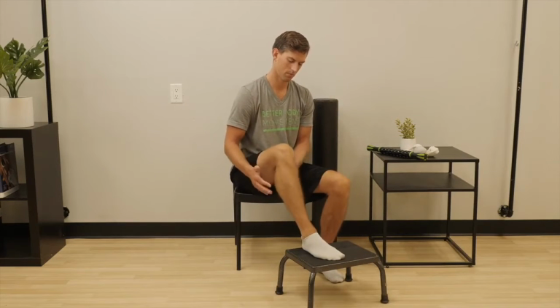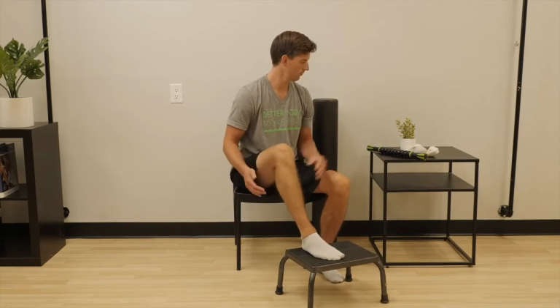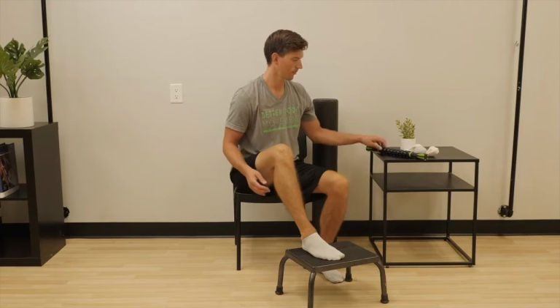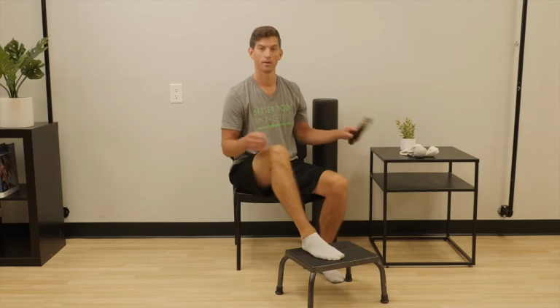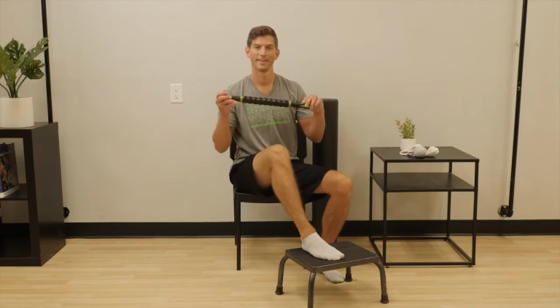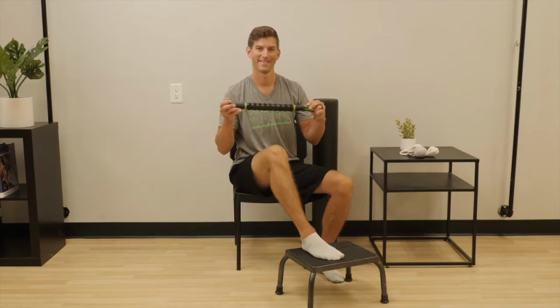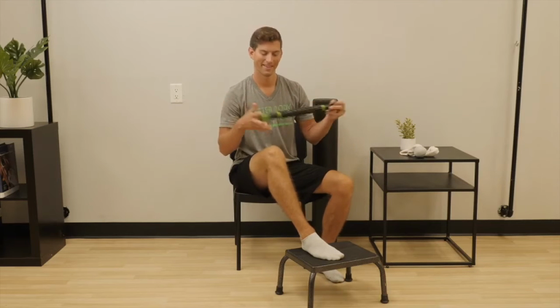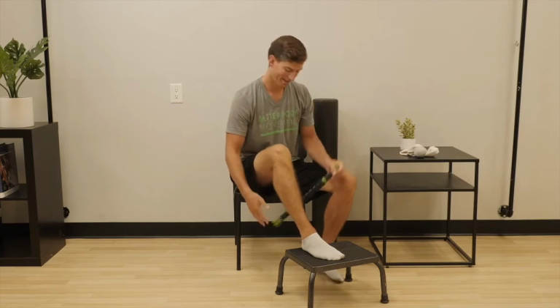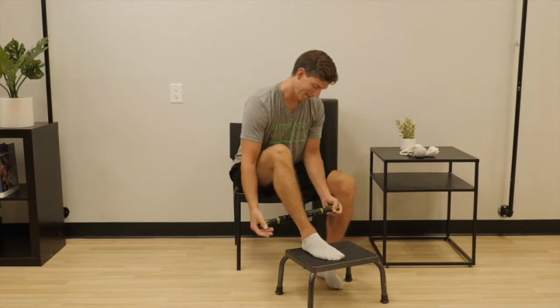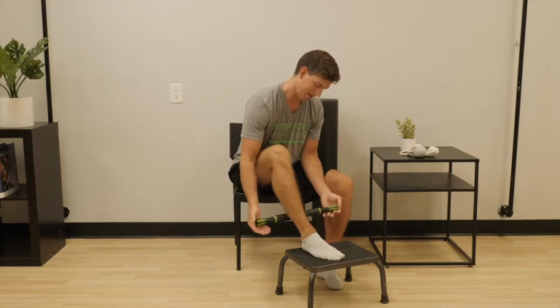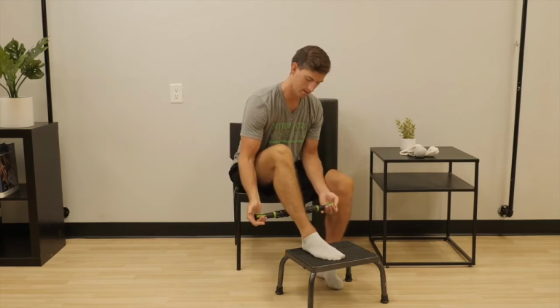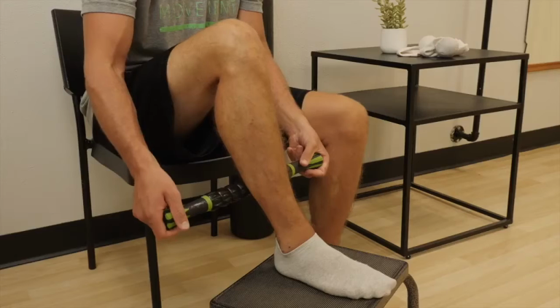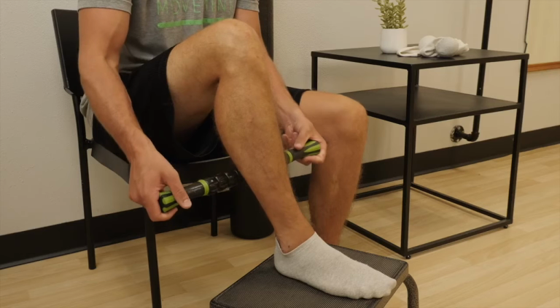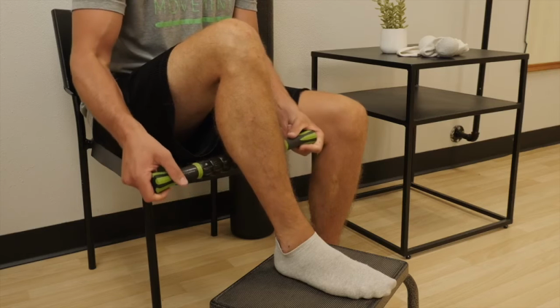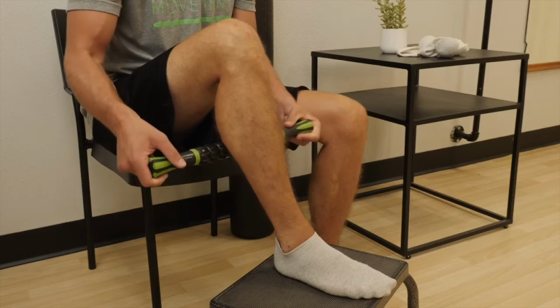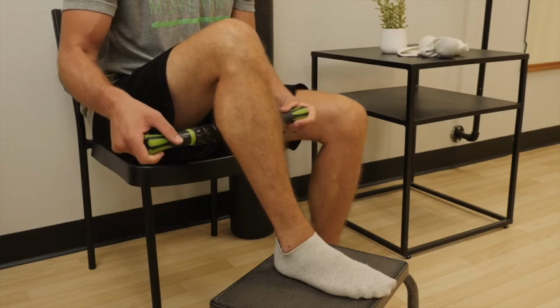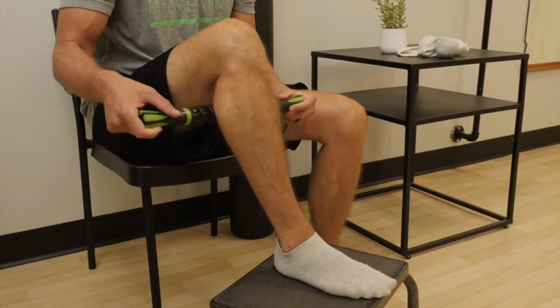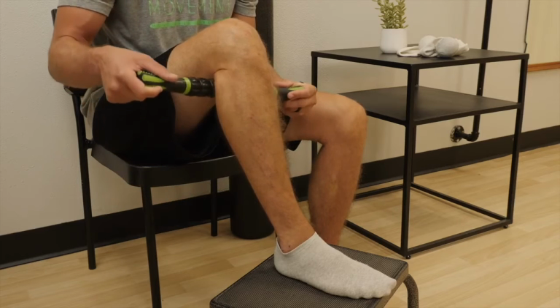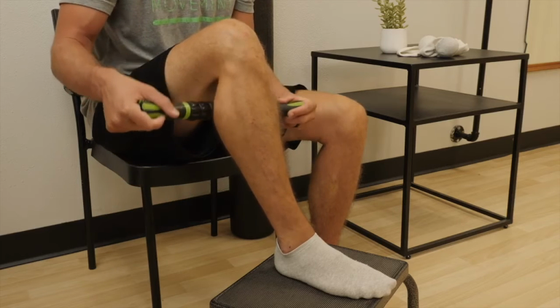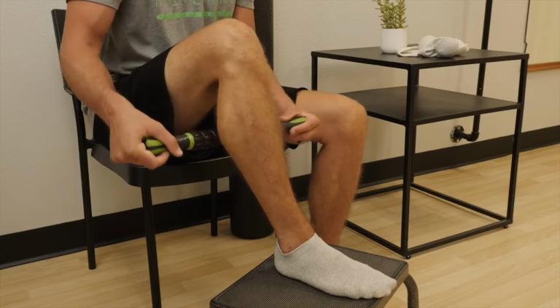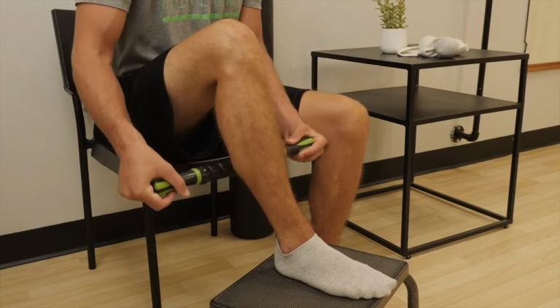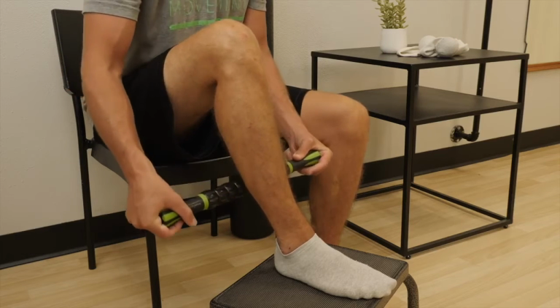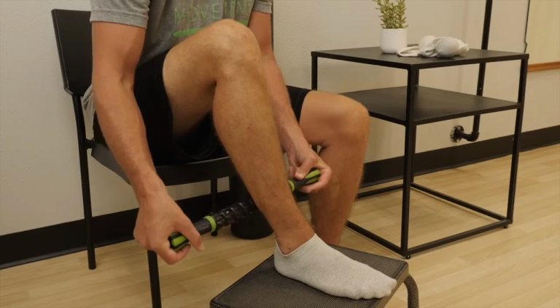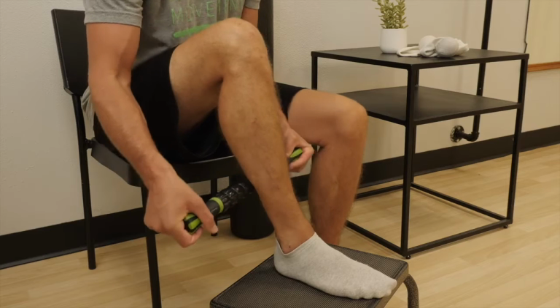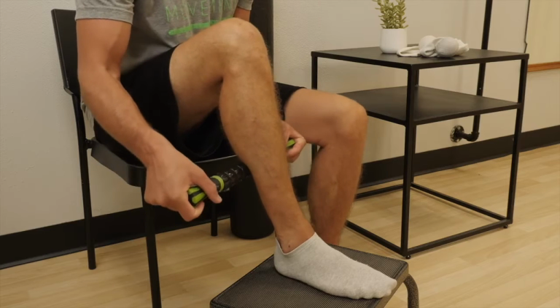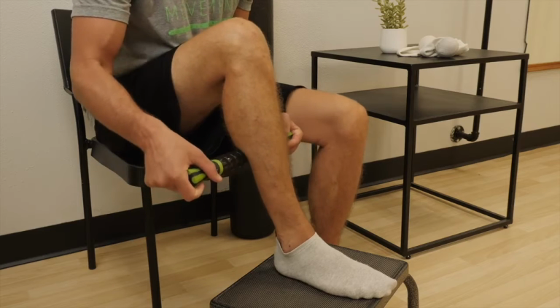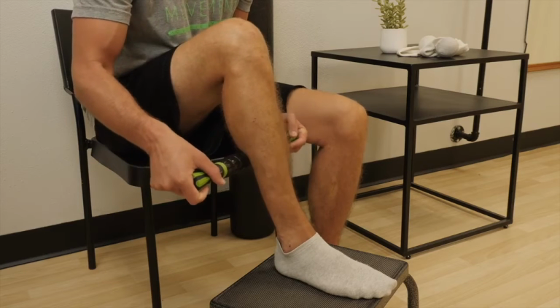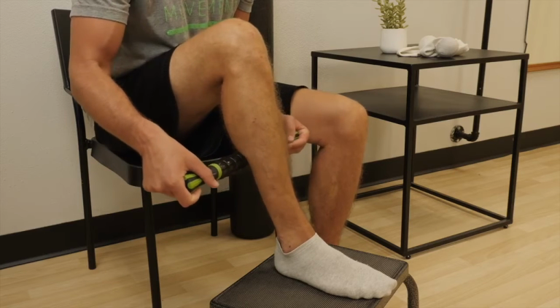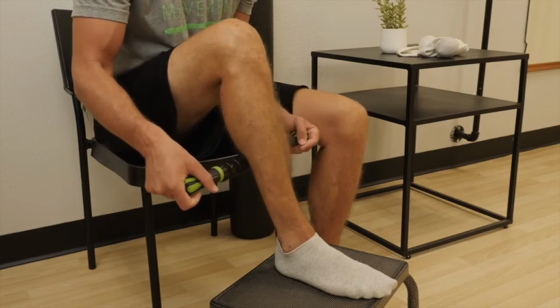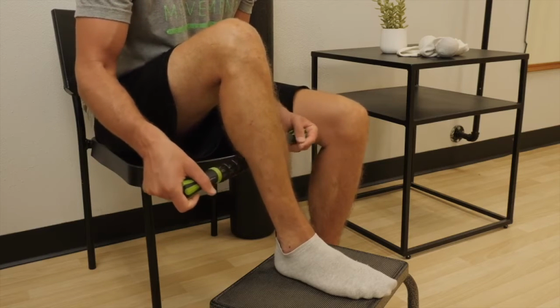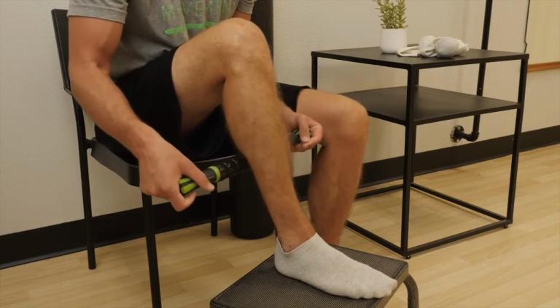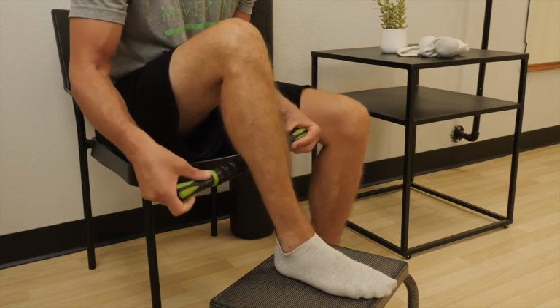Start near the bottom of the soleus and pull towards the top of the gastrocnemius. When you find a tender spot or a knot, stop the massage stick where it is and create pressure into that spot, creating a jostling motion without rolling the massage stick up and down.